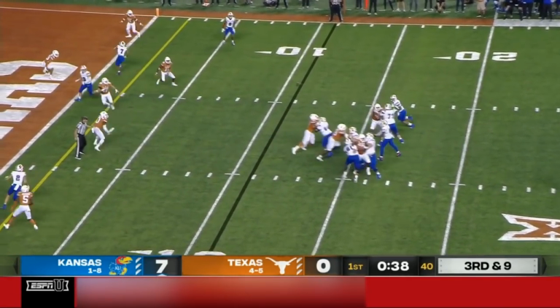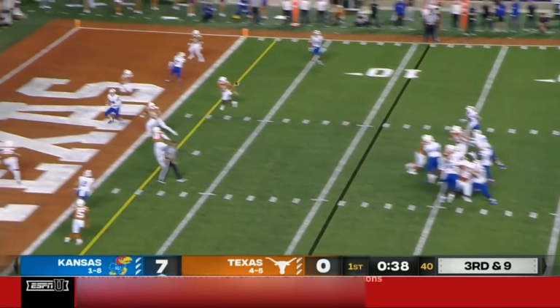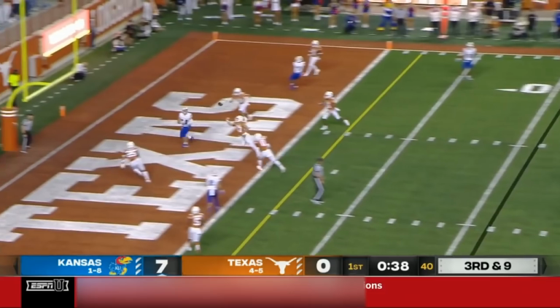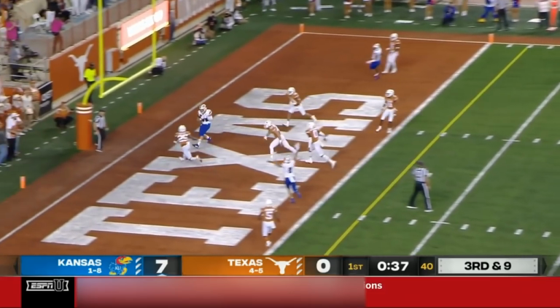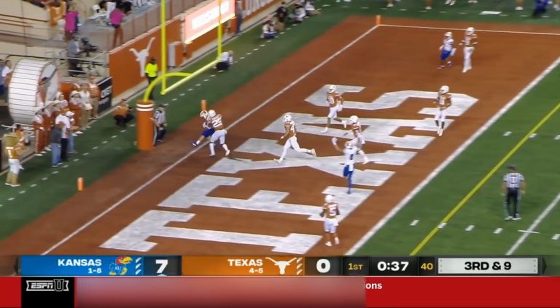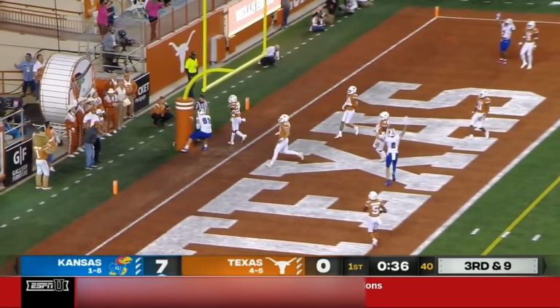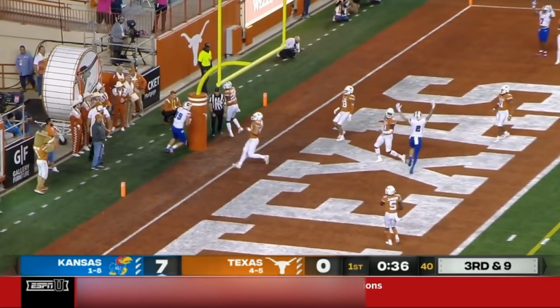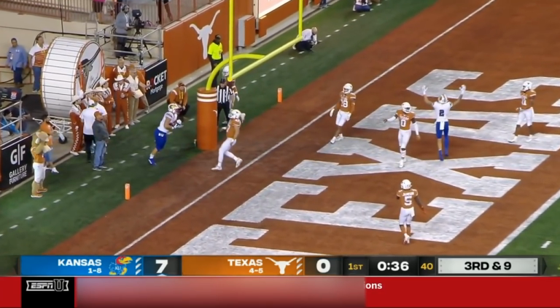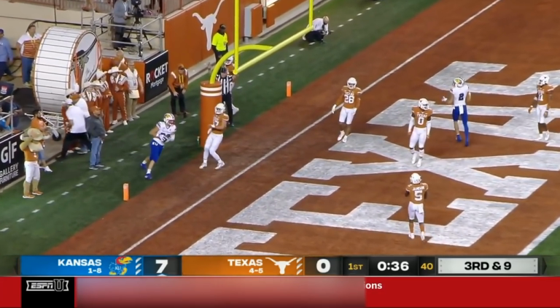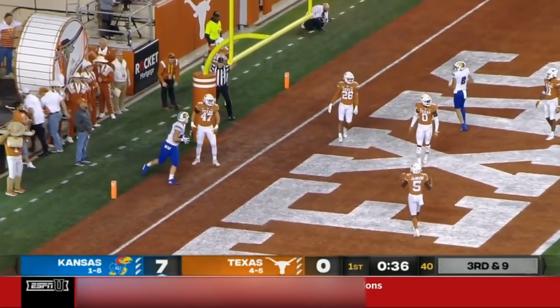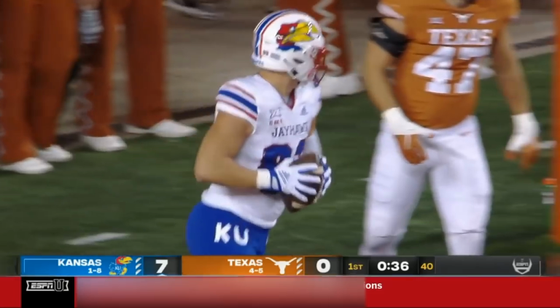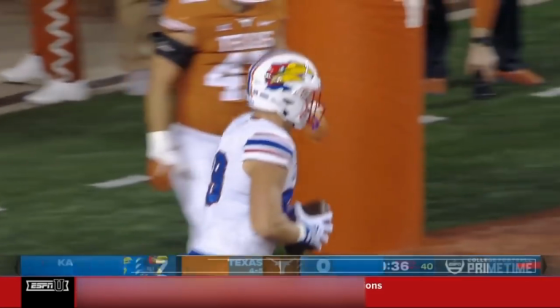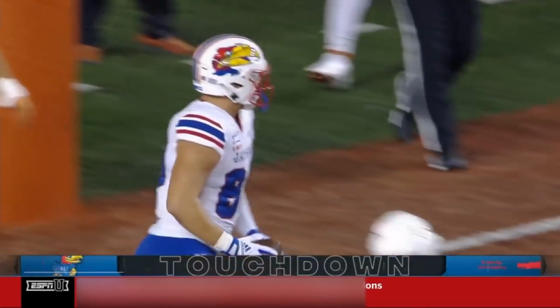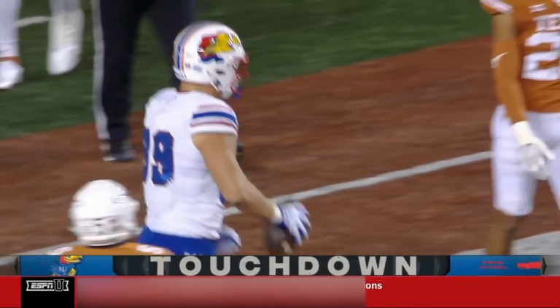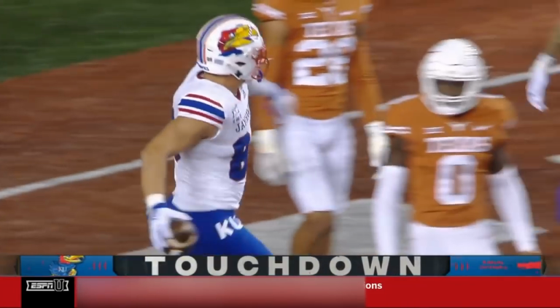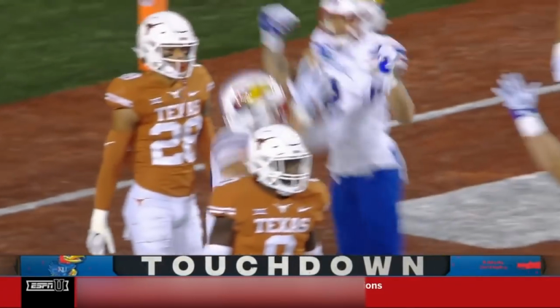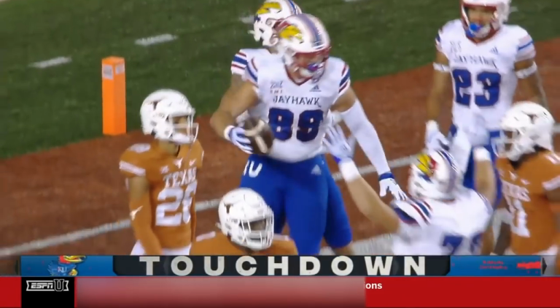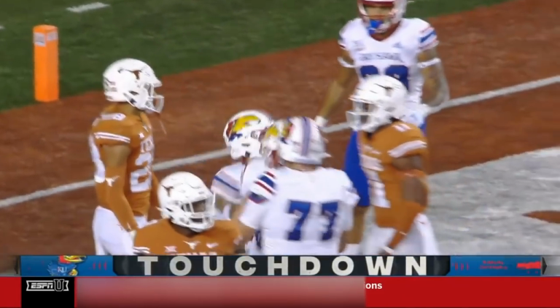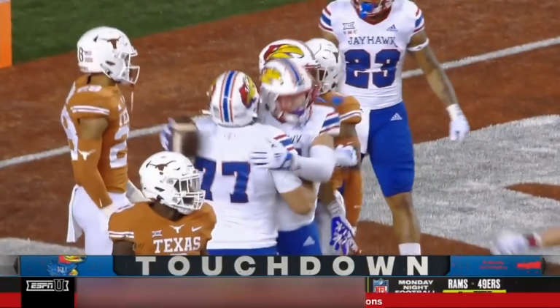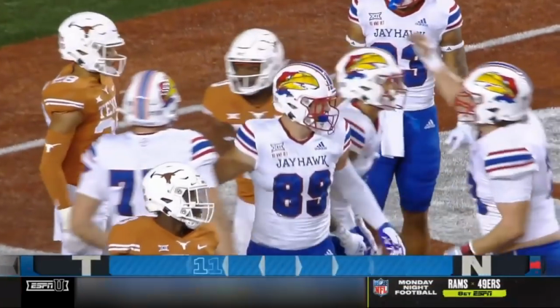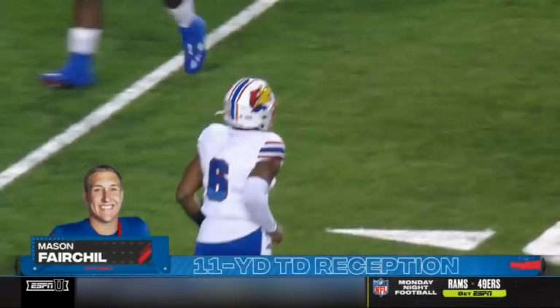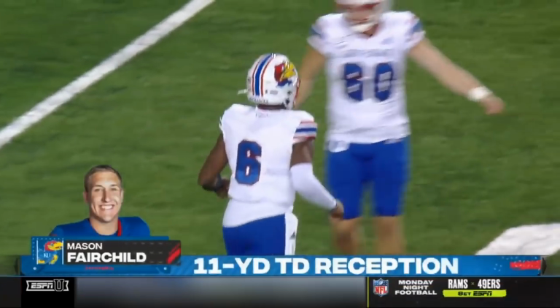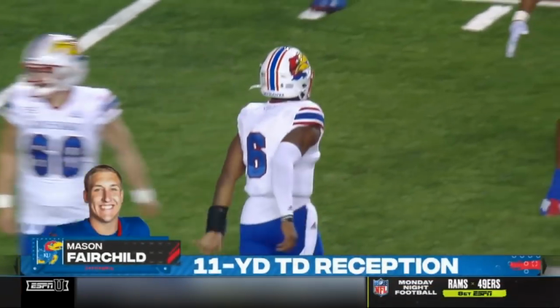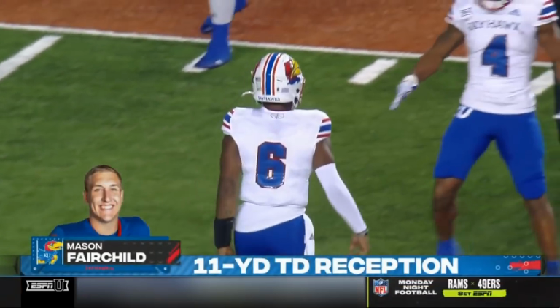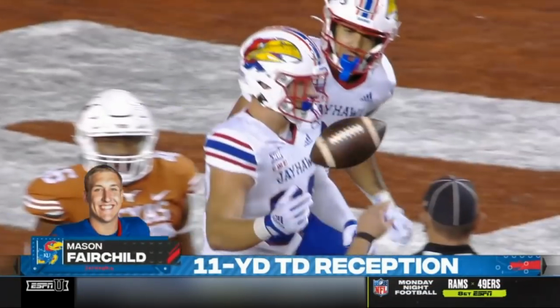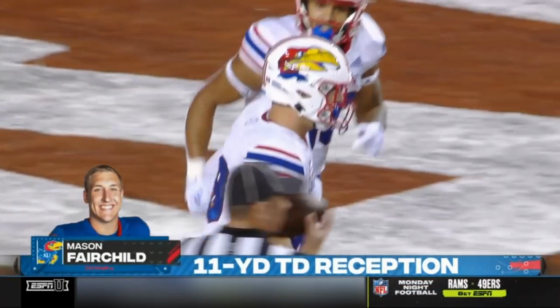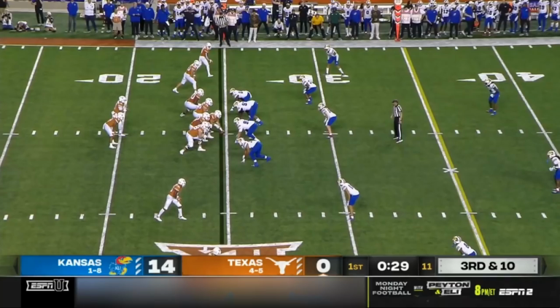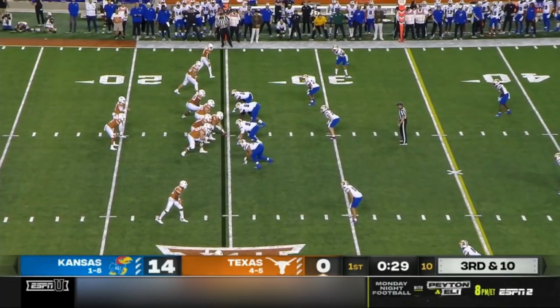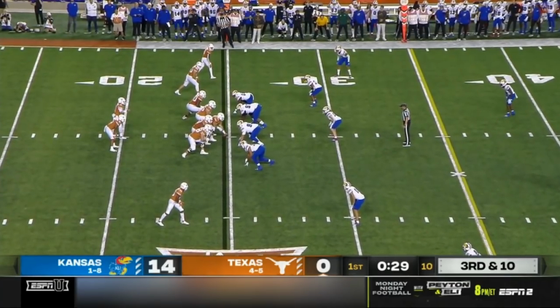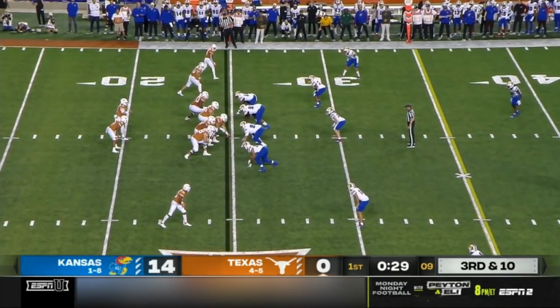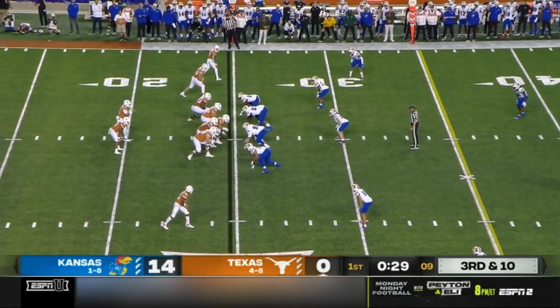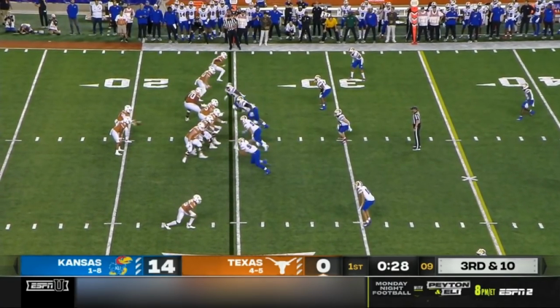Daniels heaves it to the end zone and caught for the touchdown! Mason Fairchild — his first scoring grab of the season — after the fumble by Thompson.